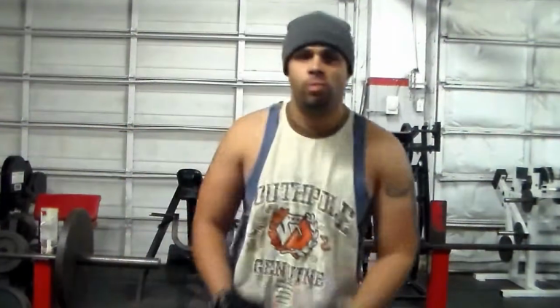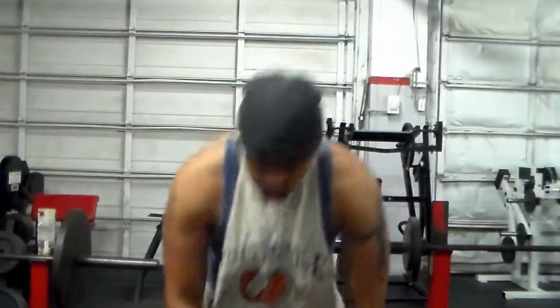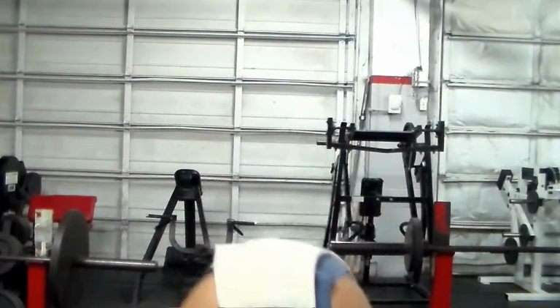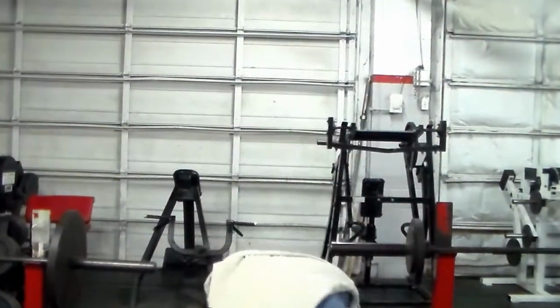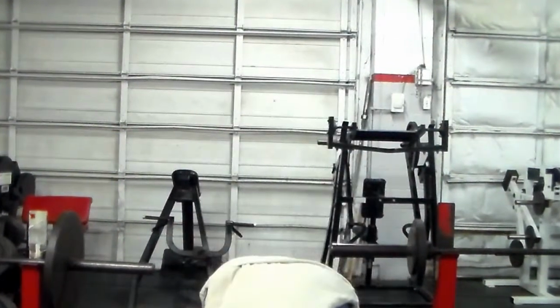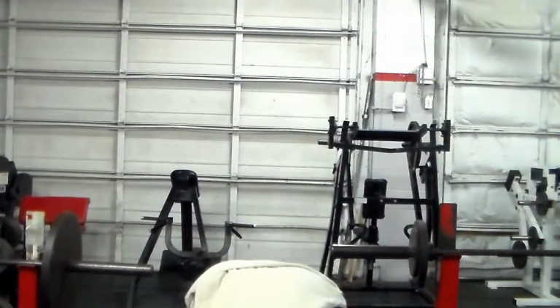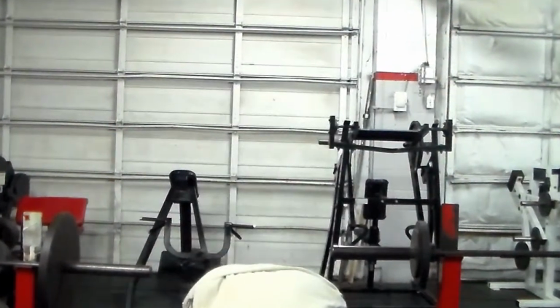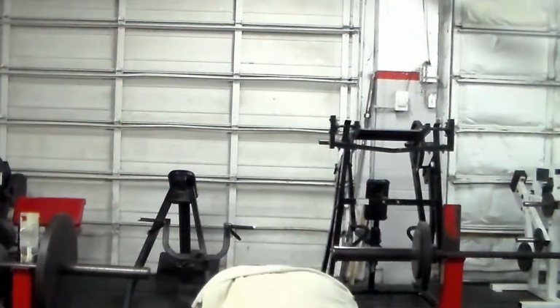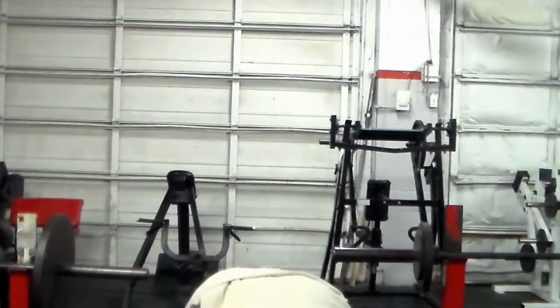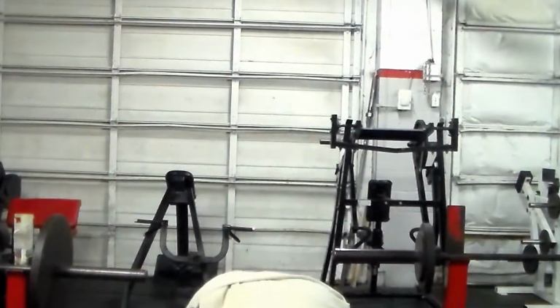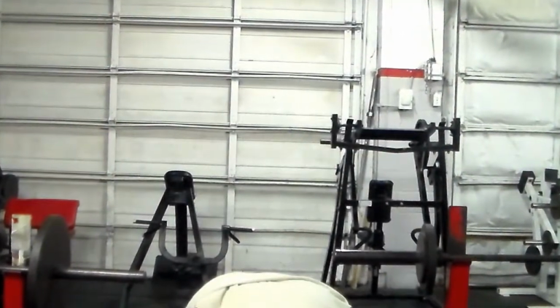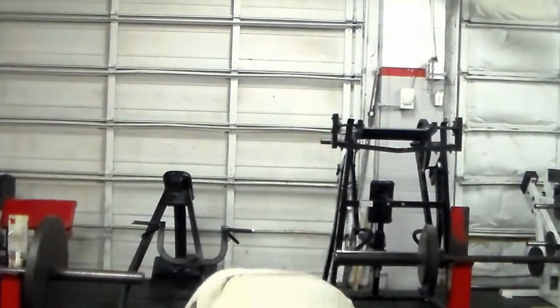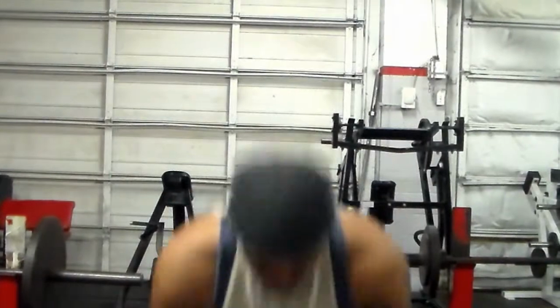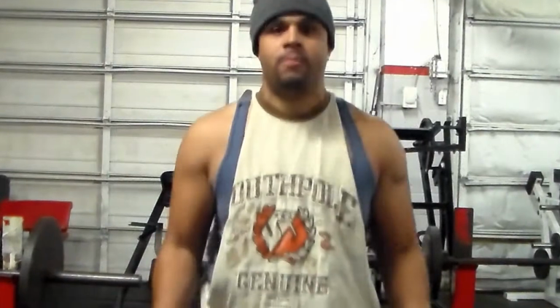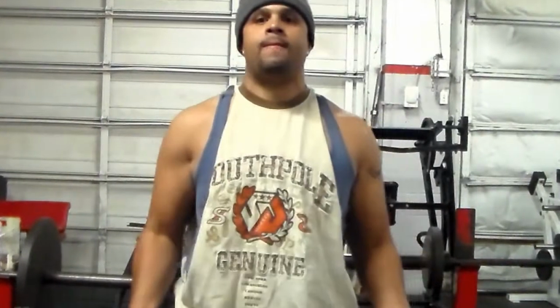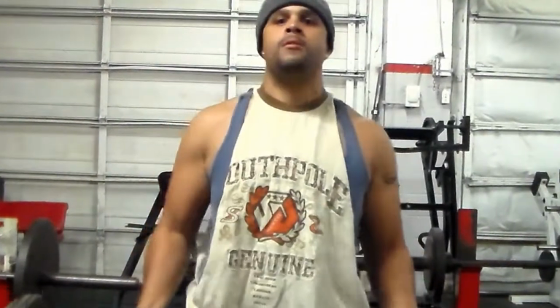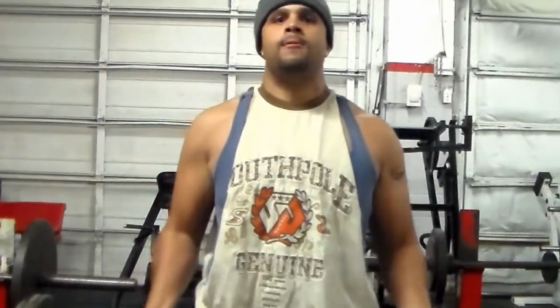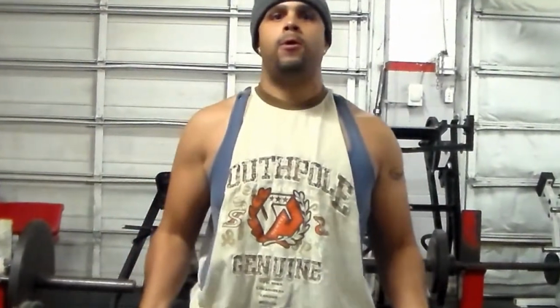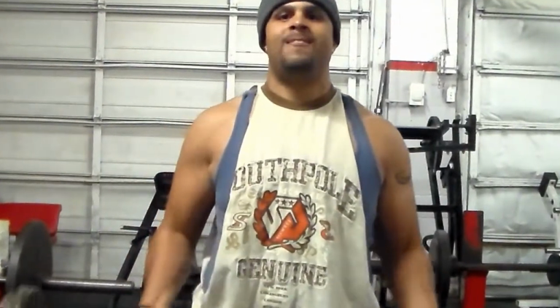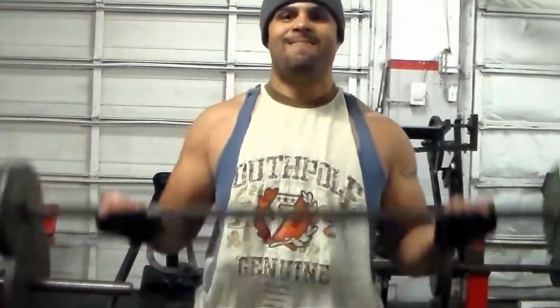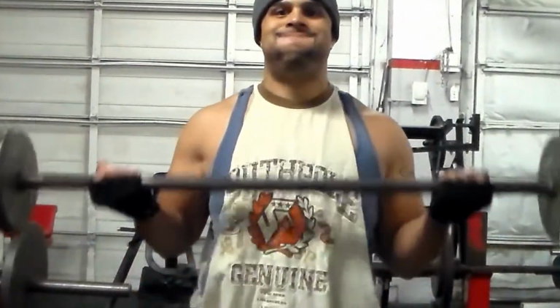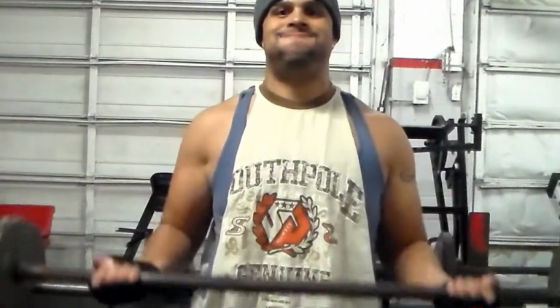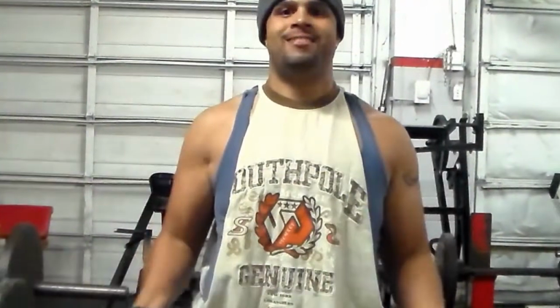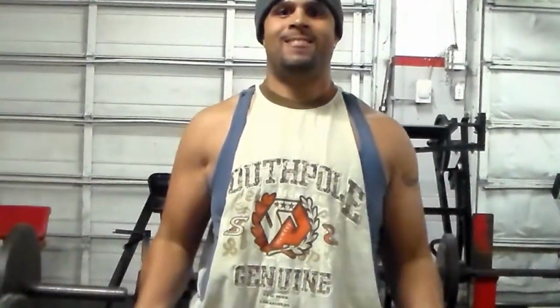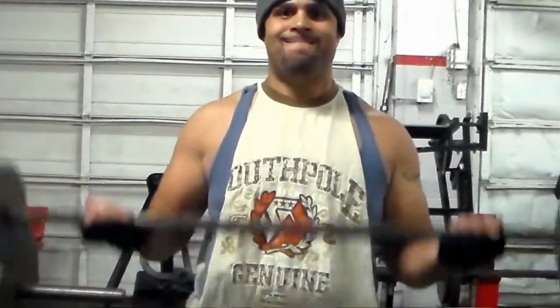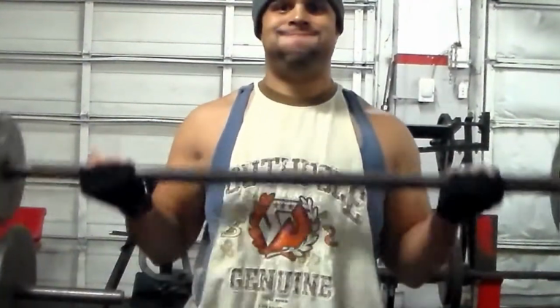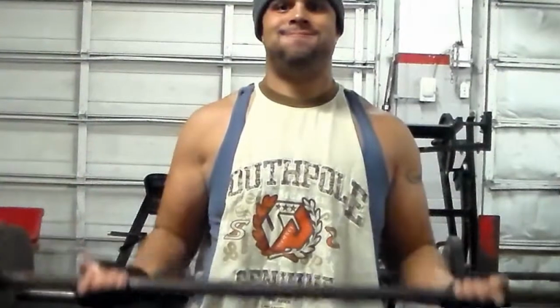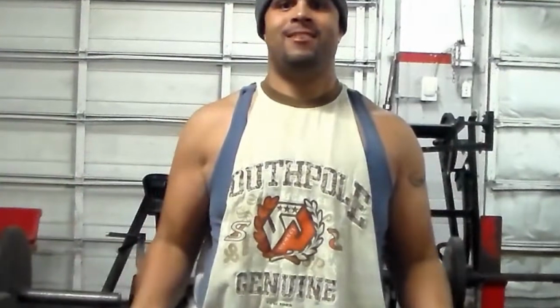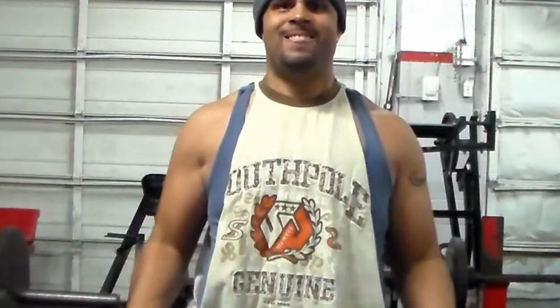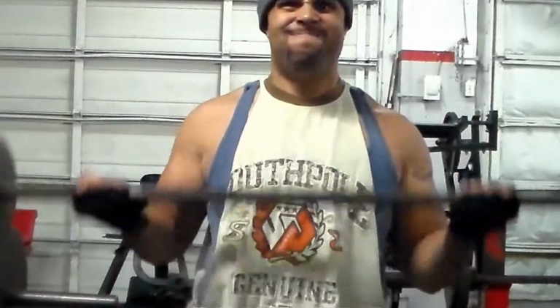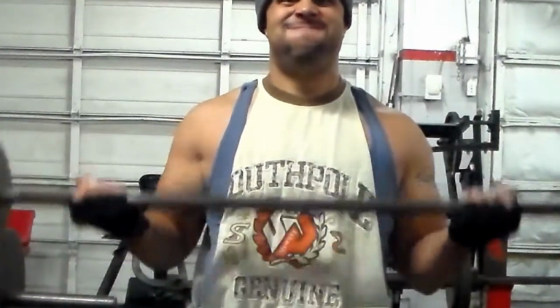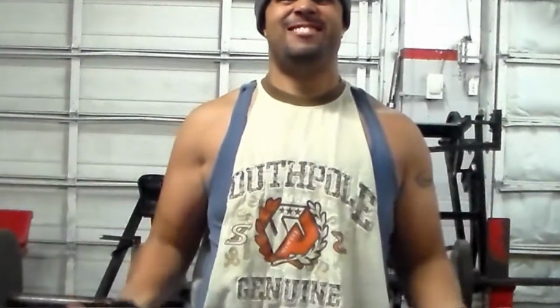What's good everybody, it's your boy Jira aka J-Rock over here at J-Rock Fitness. Today's my first video I made in the new gym that I'm at now.